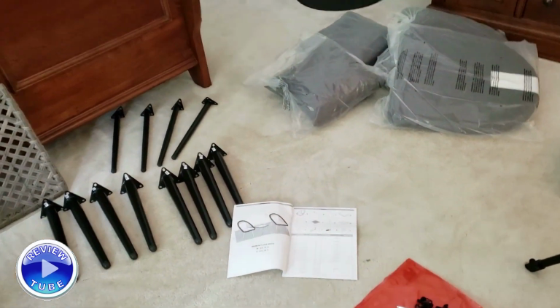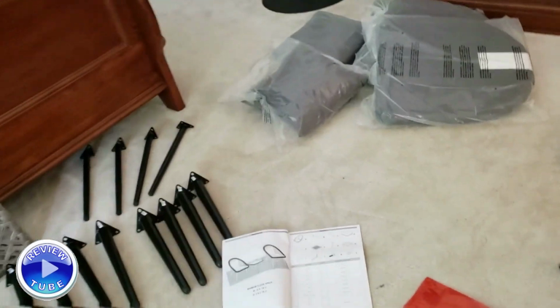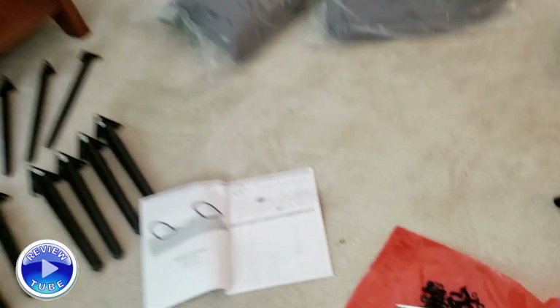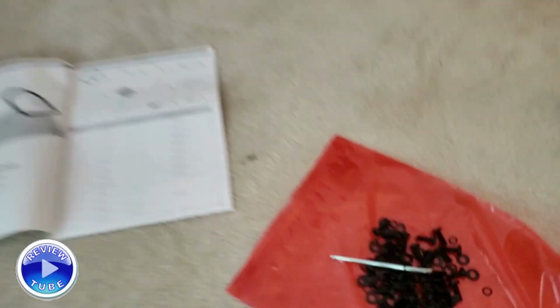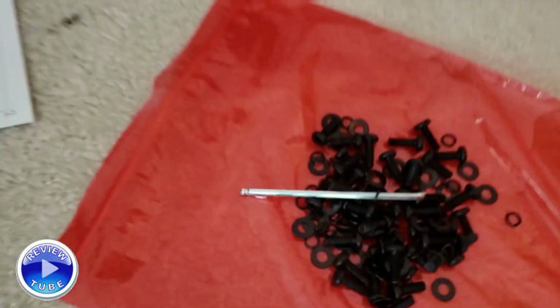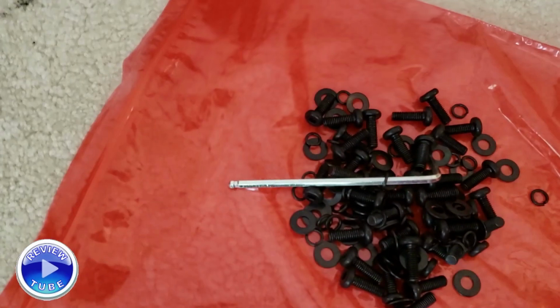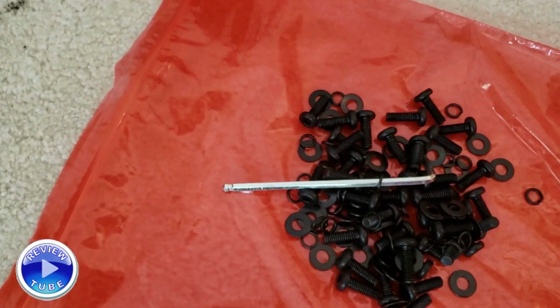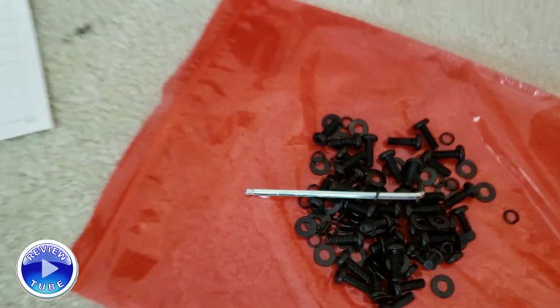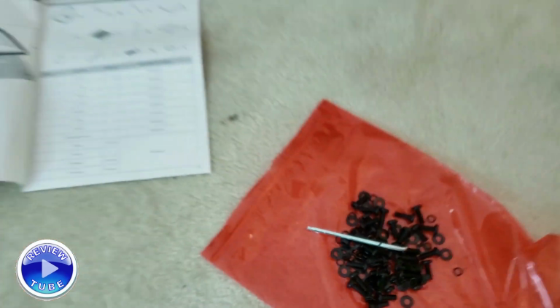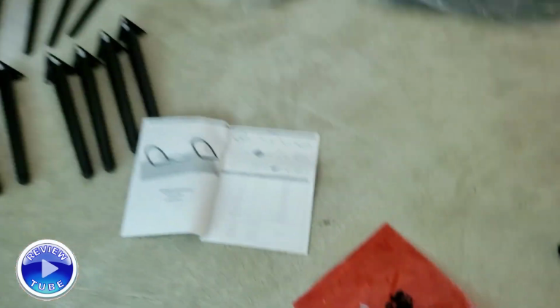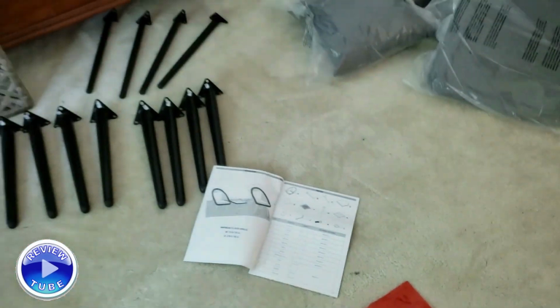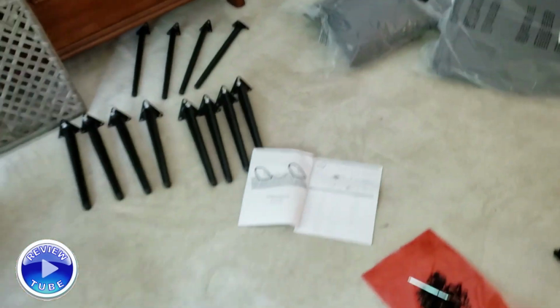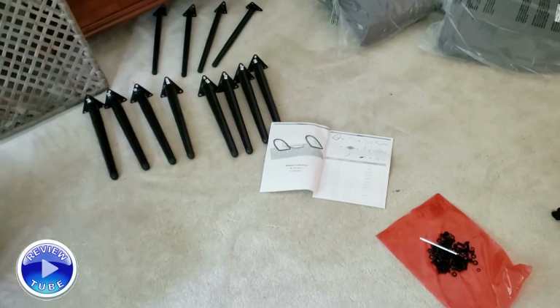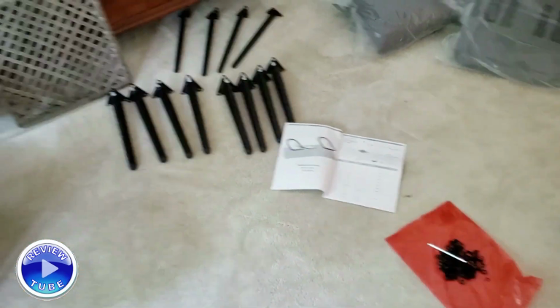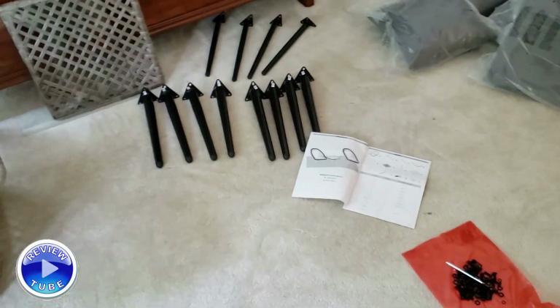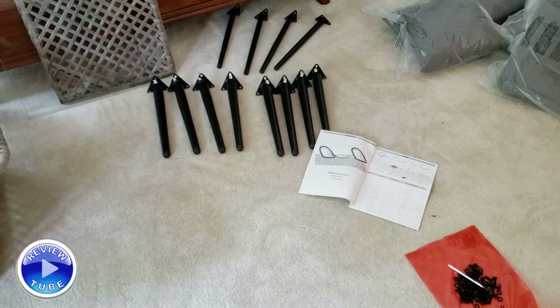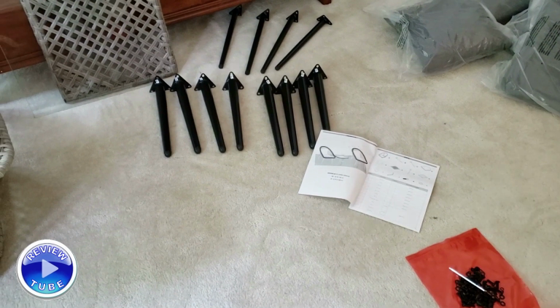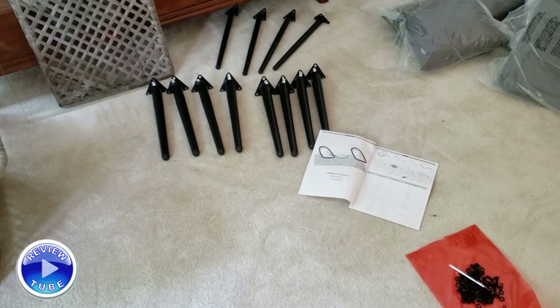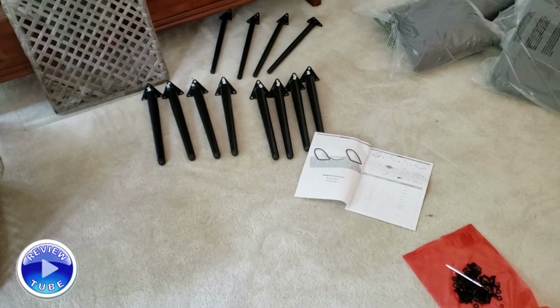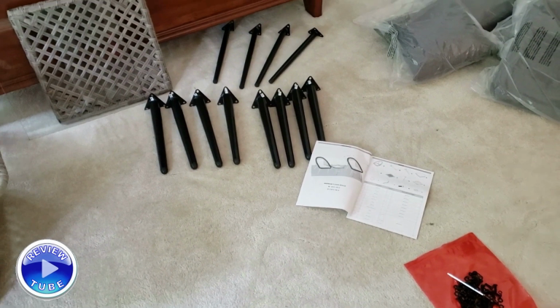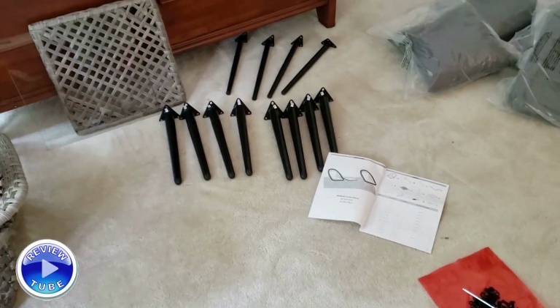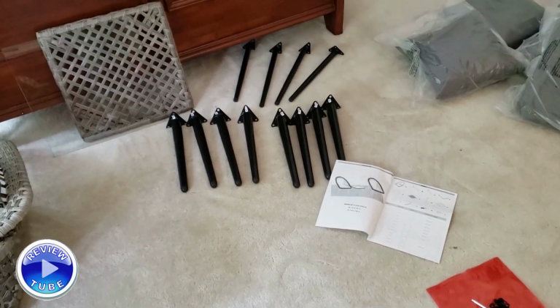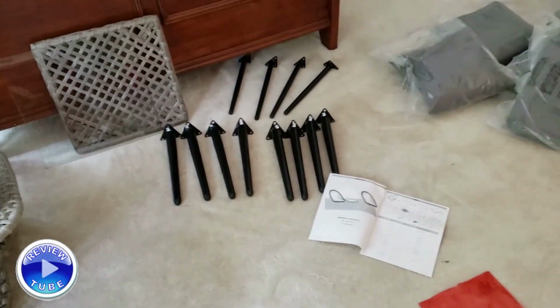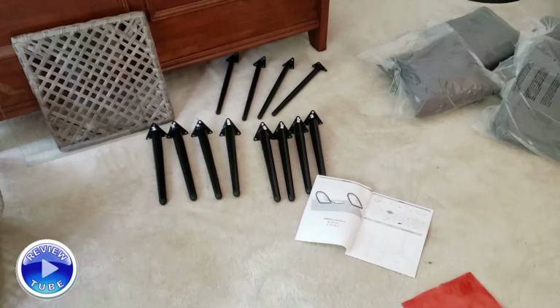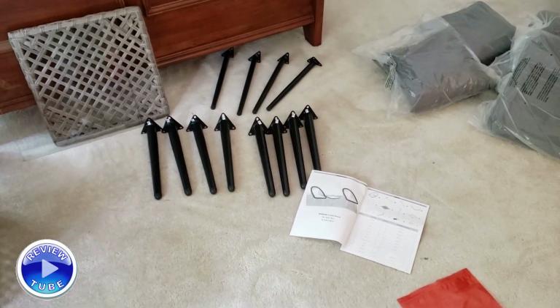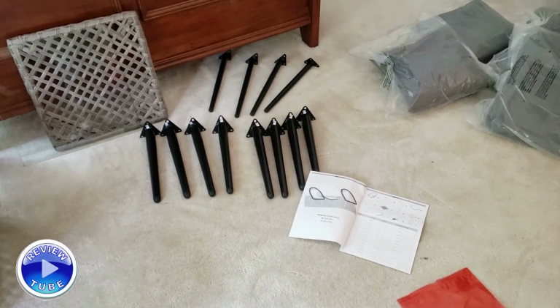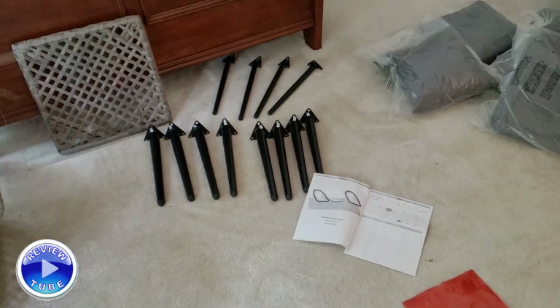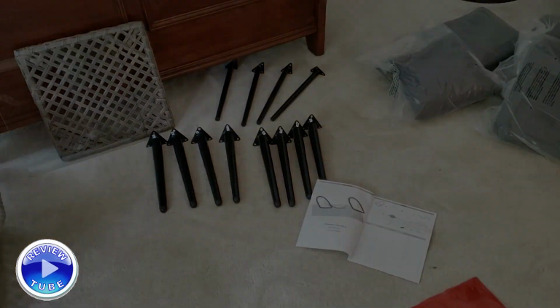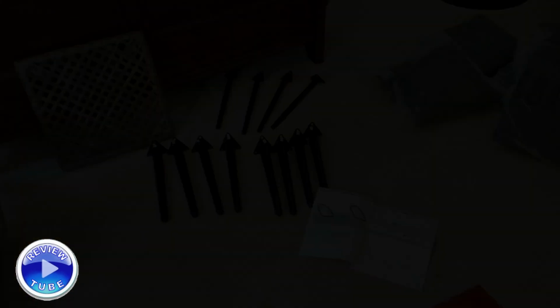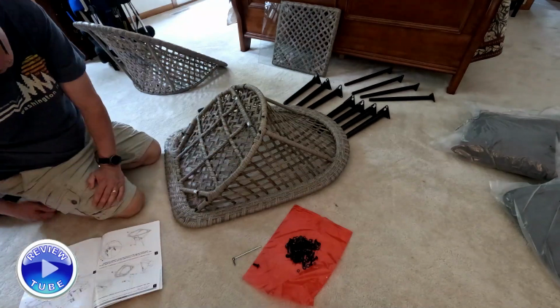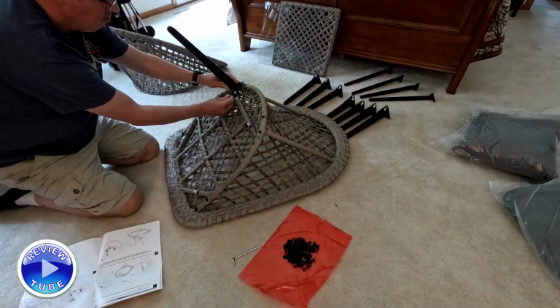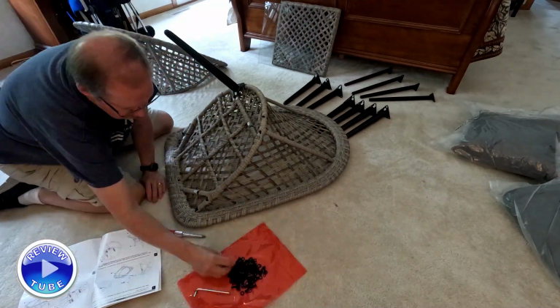The only thing I'm going to use differently than the included Allen wrench is a ratchet Allen wrench of the same size — that's what I use for this sort of thing, so I'll cheat a little bit there.